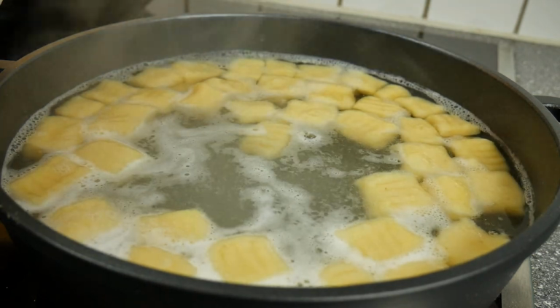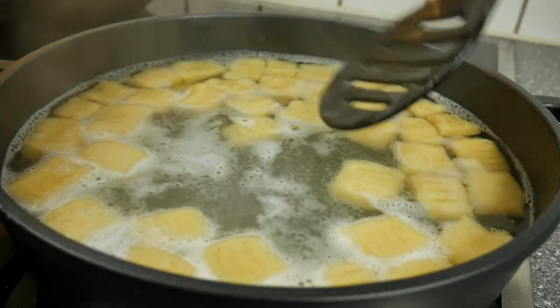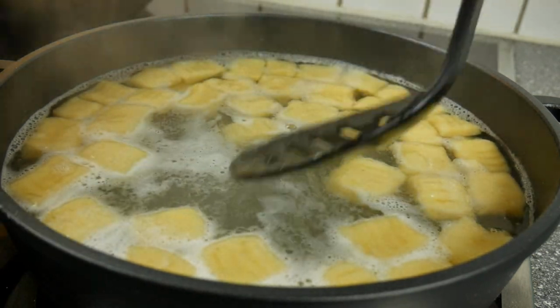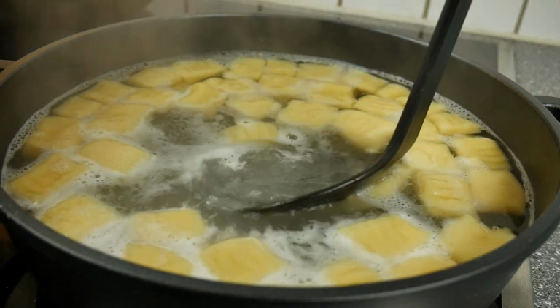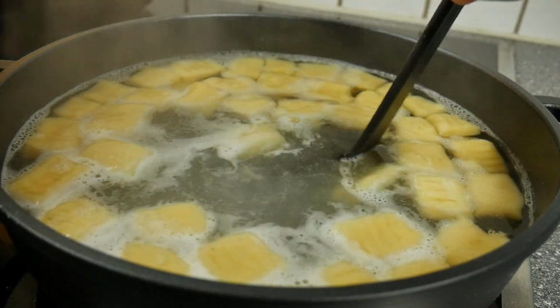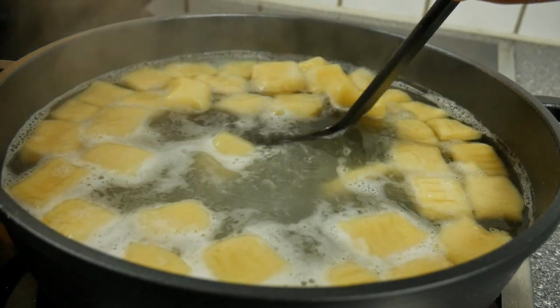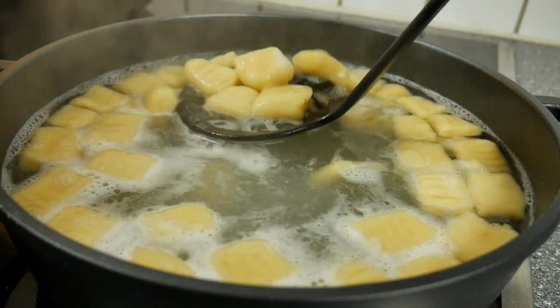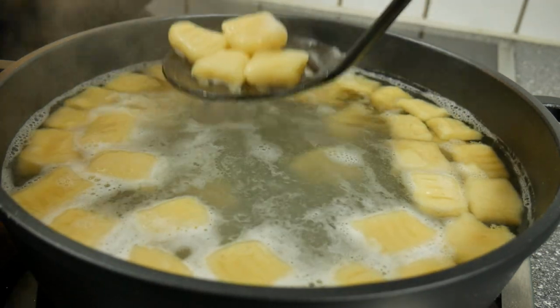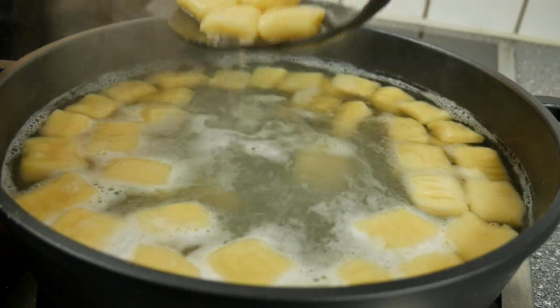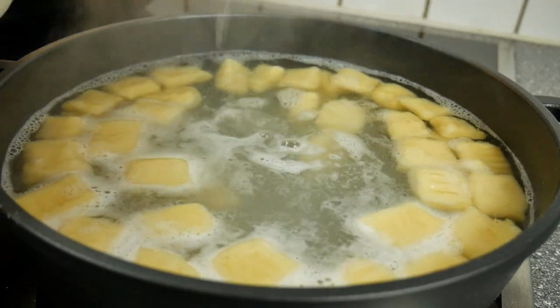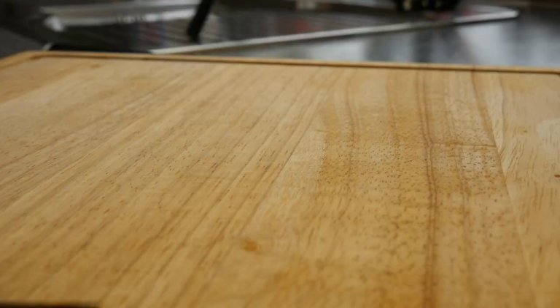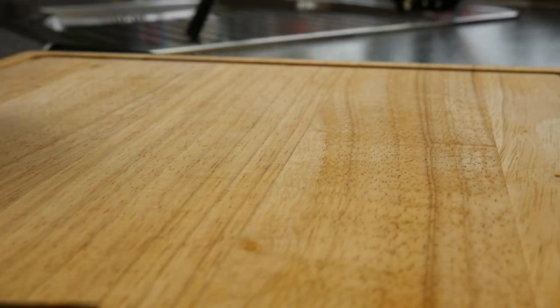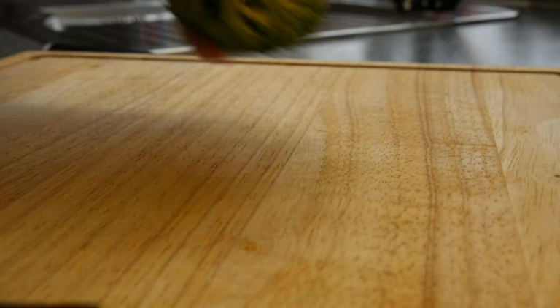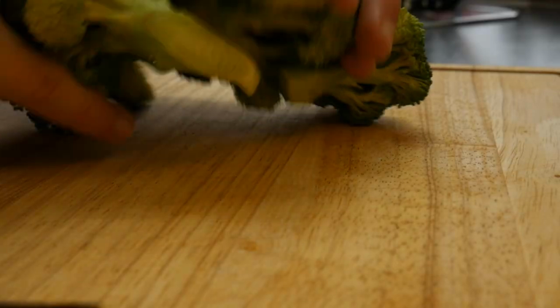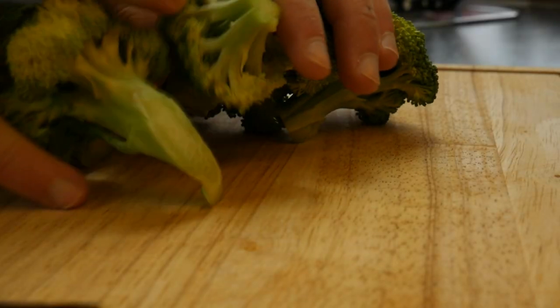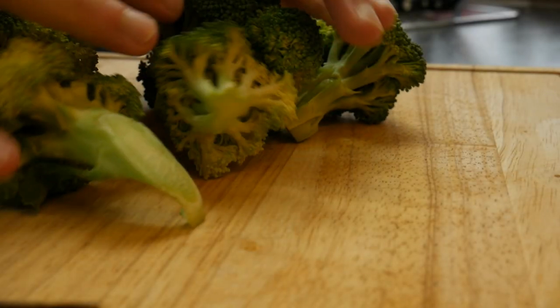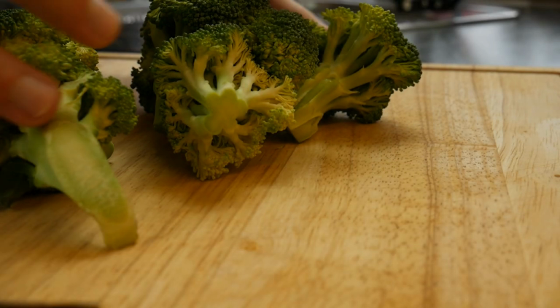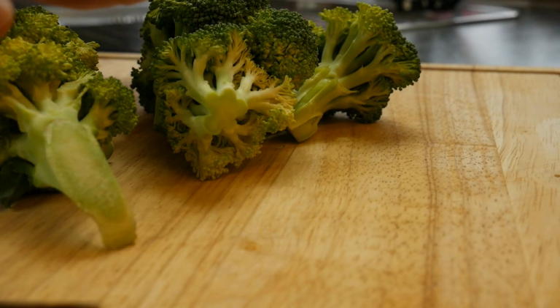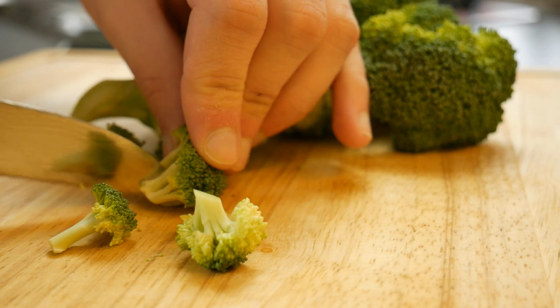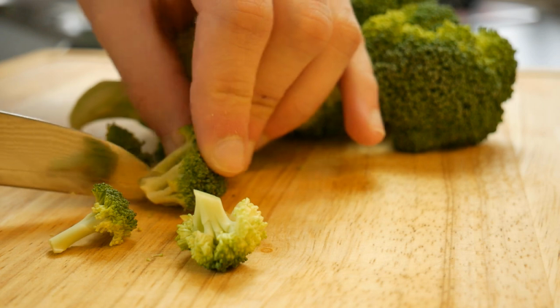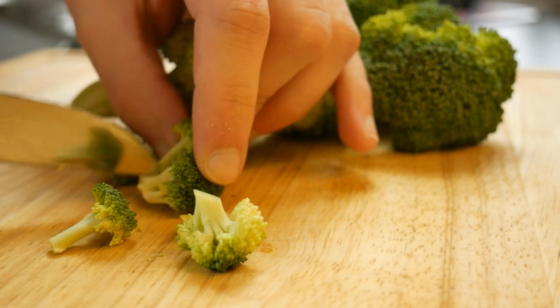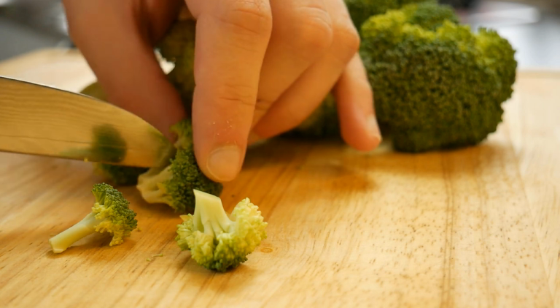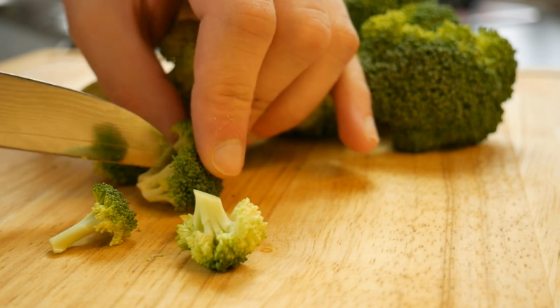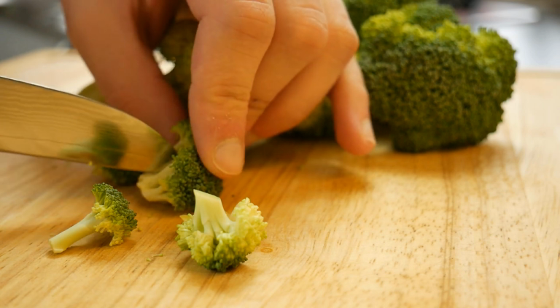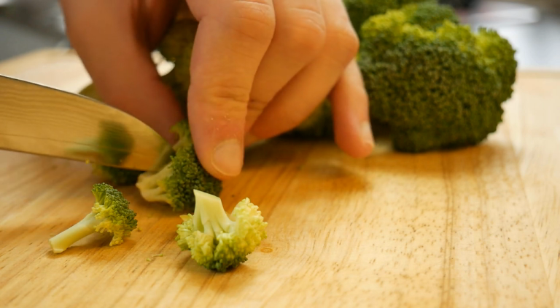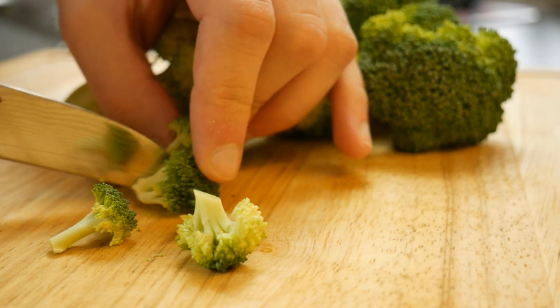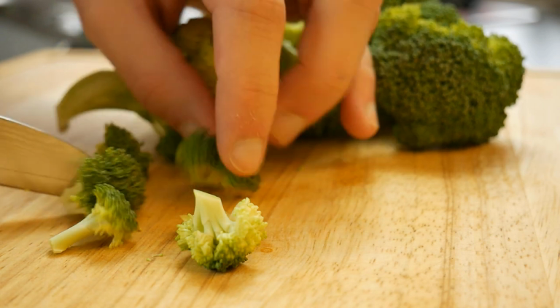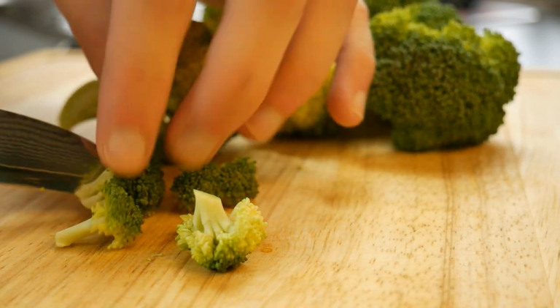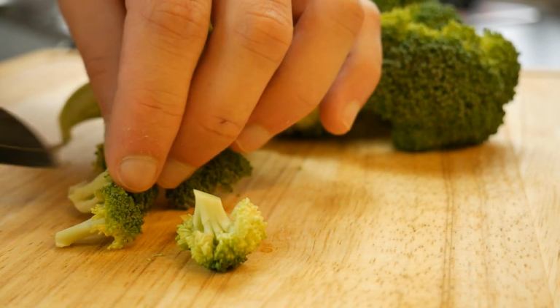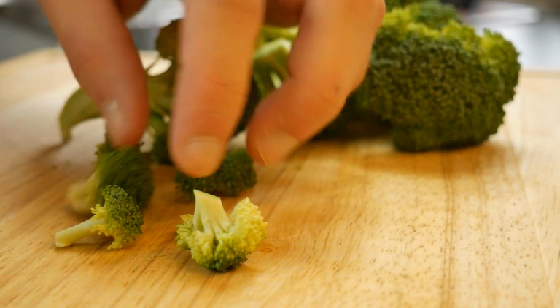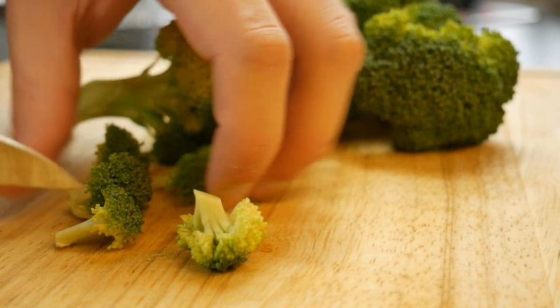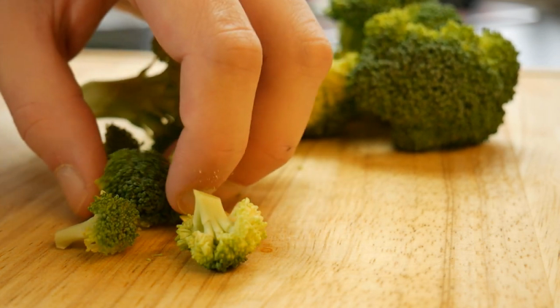We don't want our gnocchi to get too soft, so we have to get them out immediately. Of course we need a good sauce for our pasta dish and I will show you one.